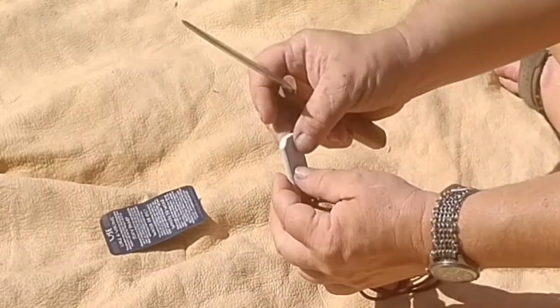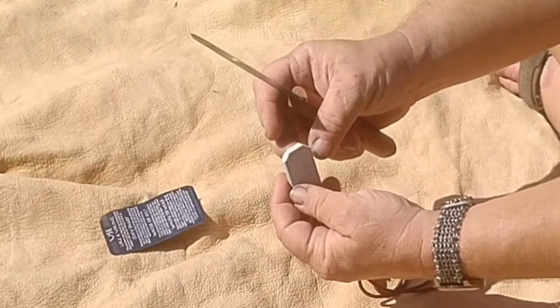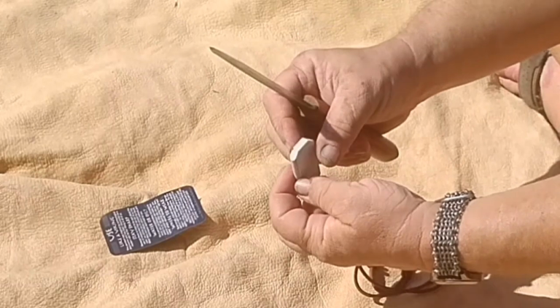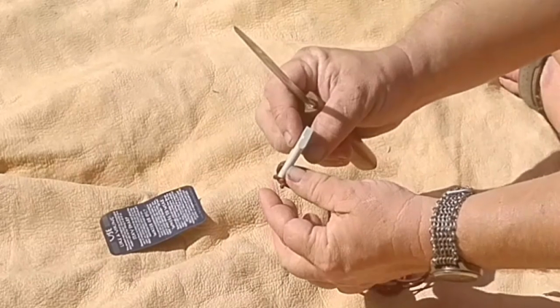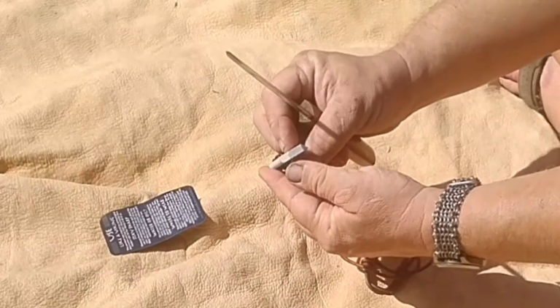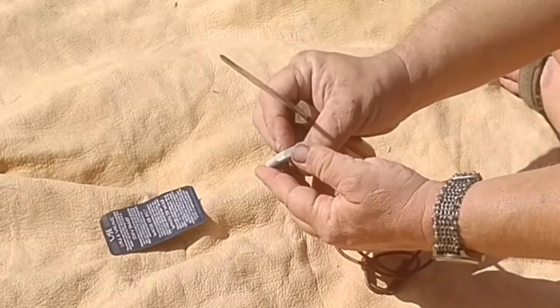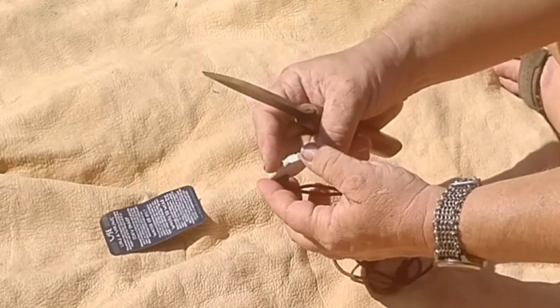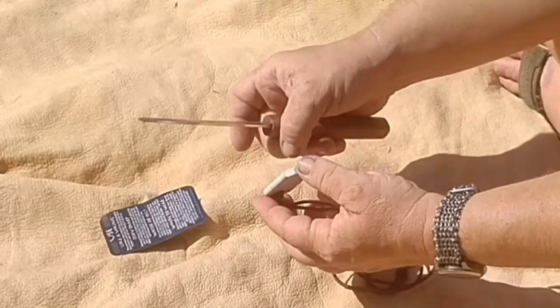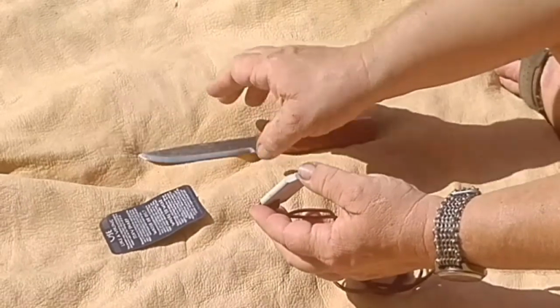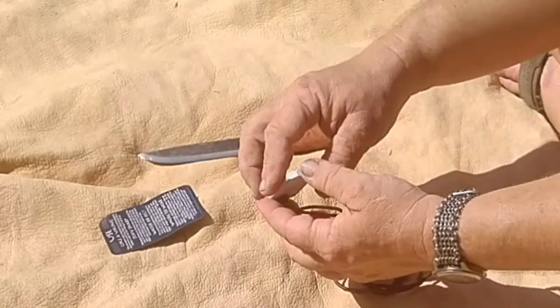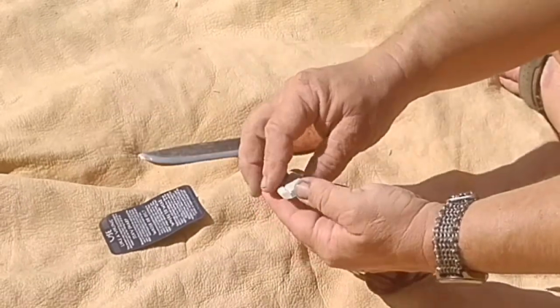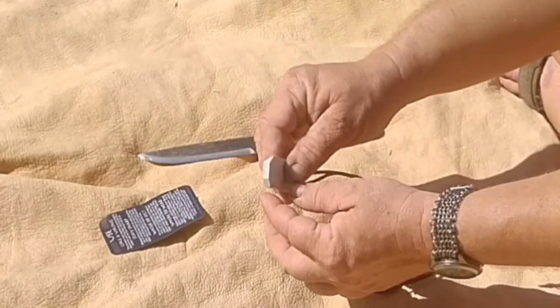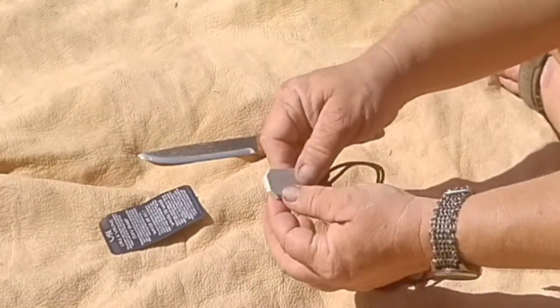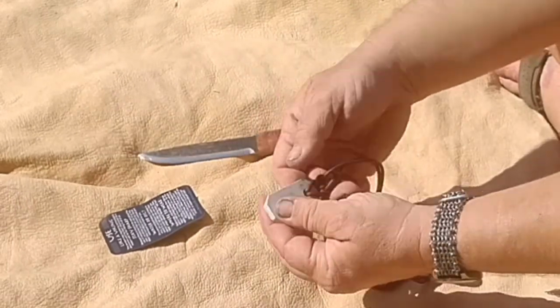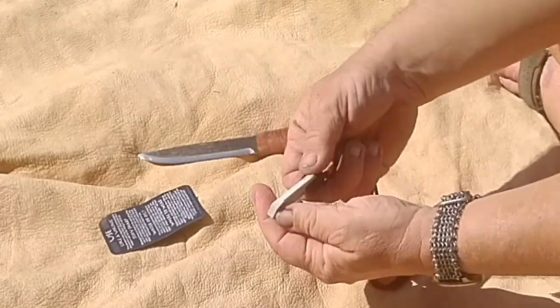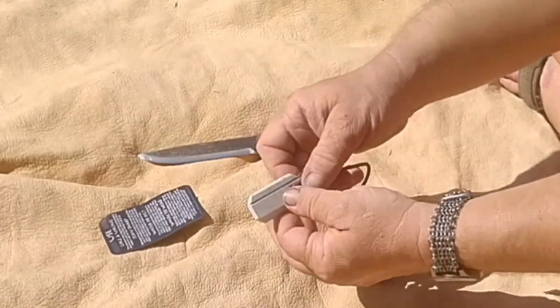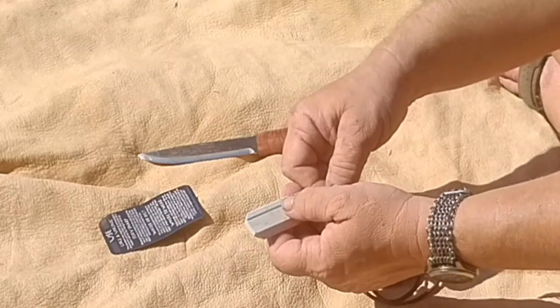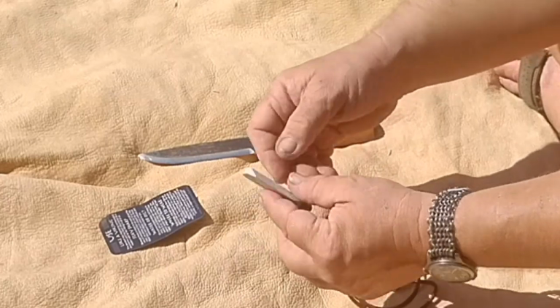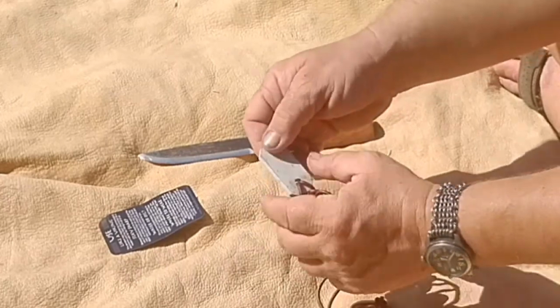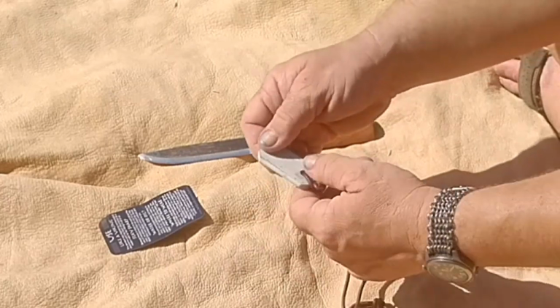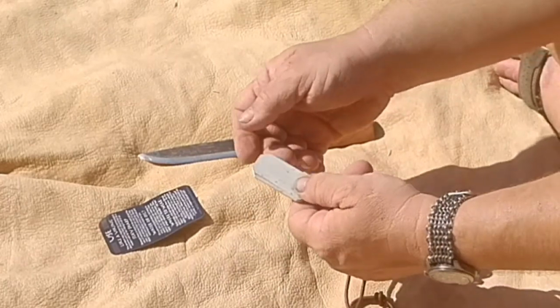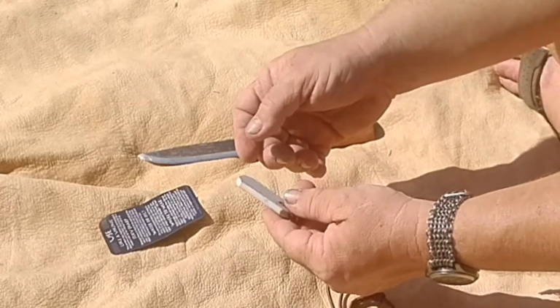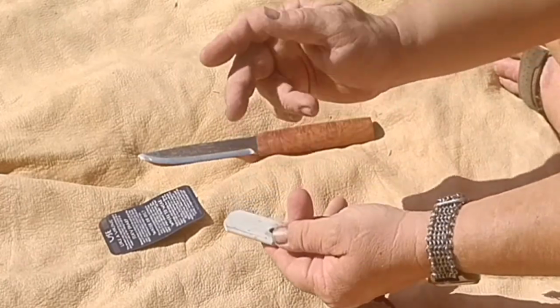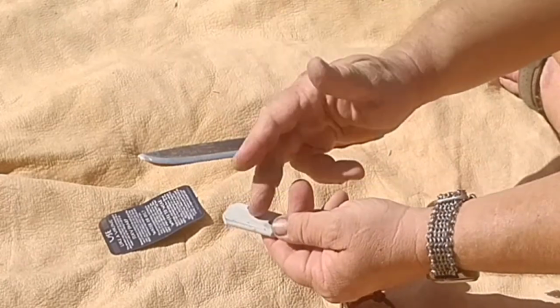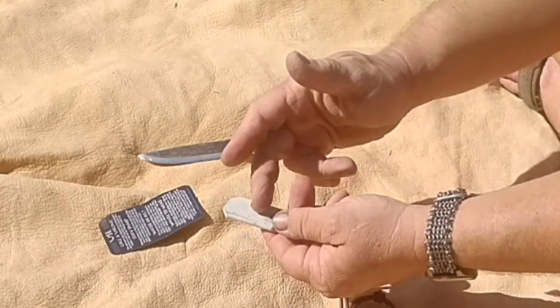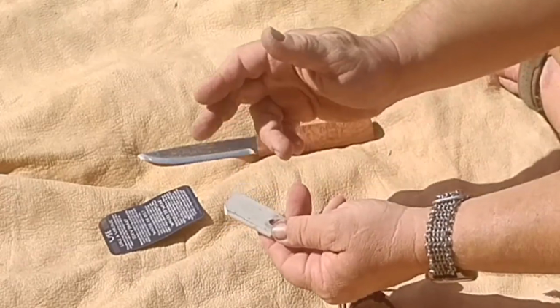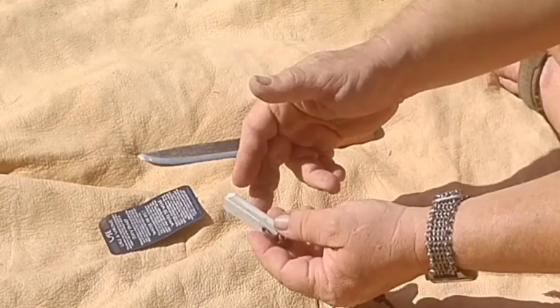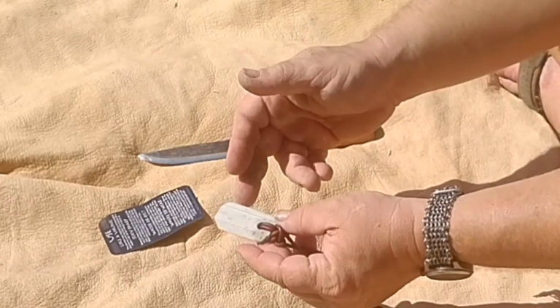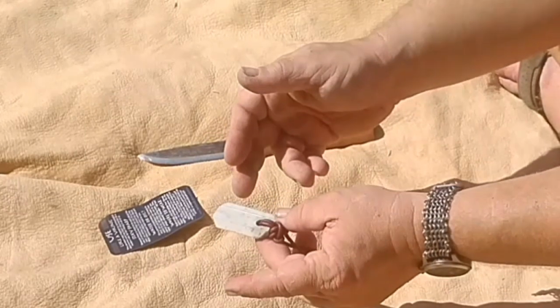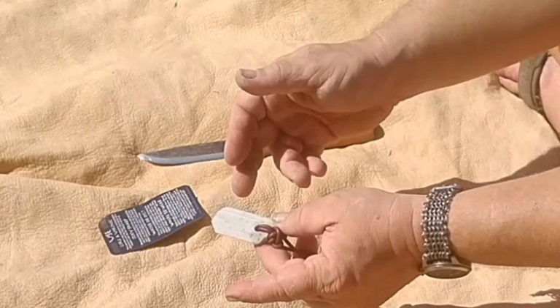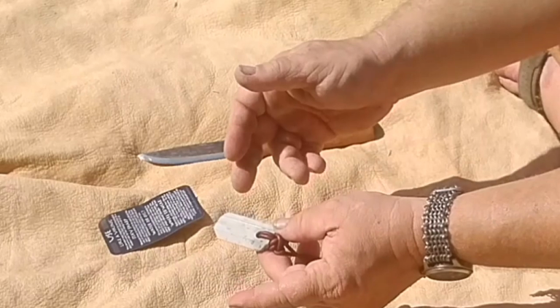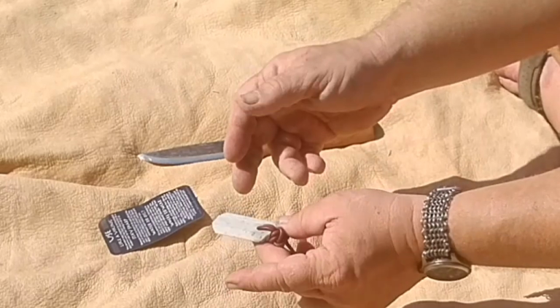It's got a groove, a sharpening hook, and different cuts on it for different things. It actually has a feature where you can sharpen the serrated edges of a knife — if you carry a serrated blade, which I really can't stand.